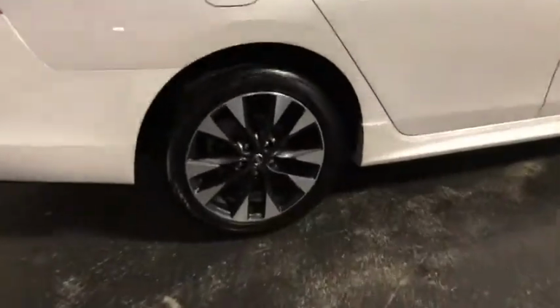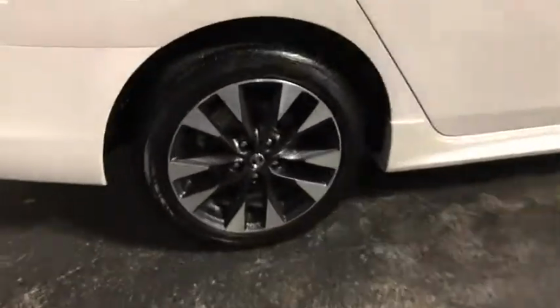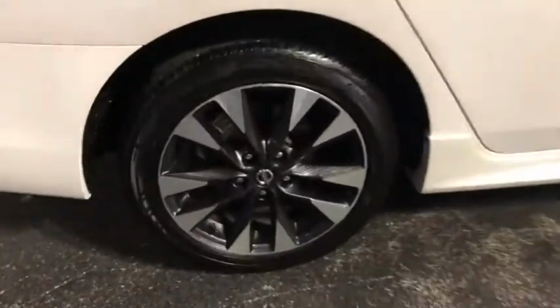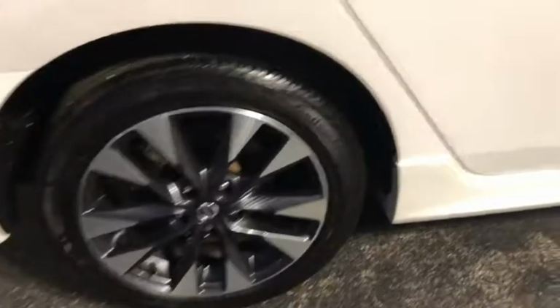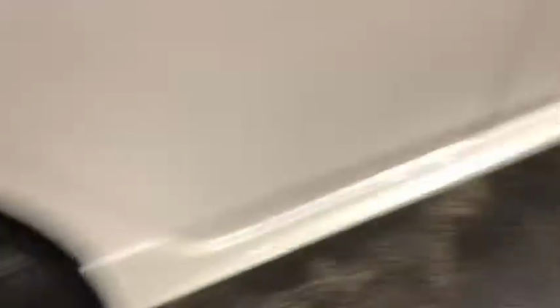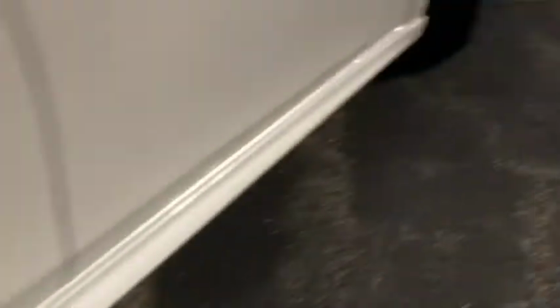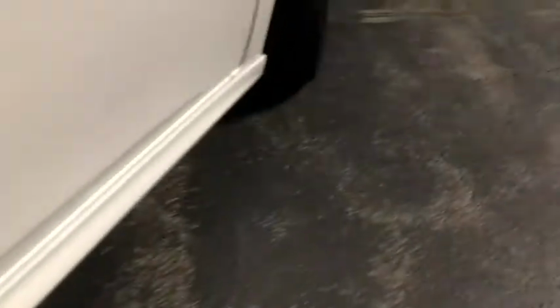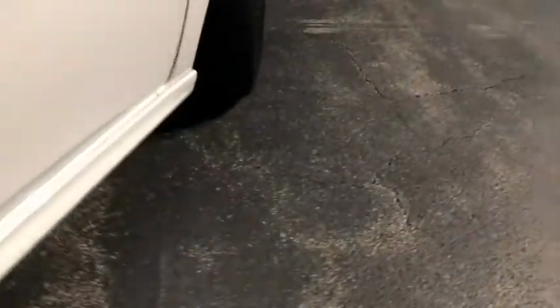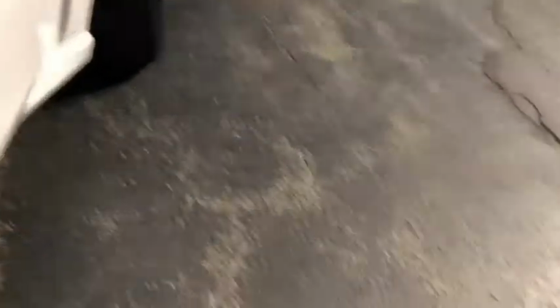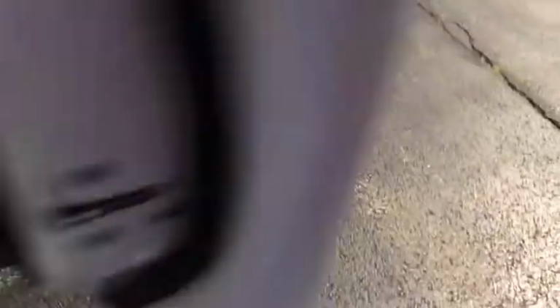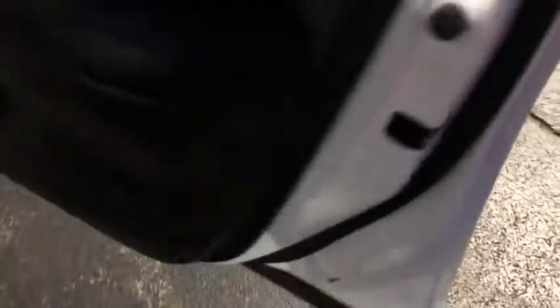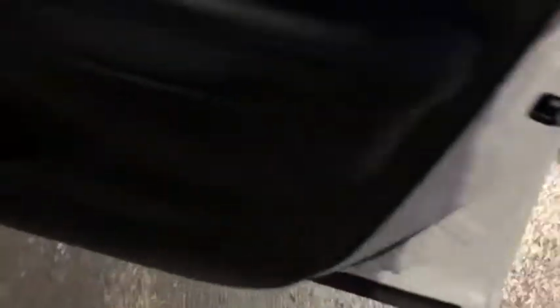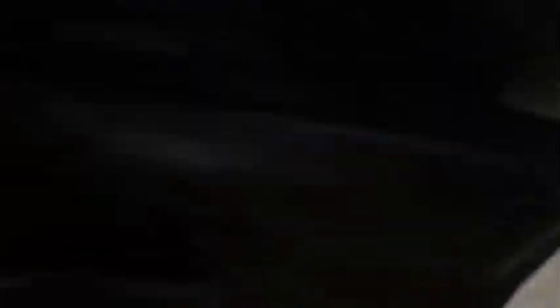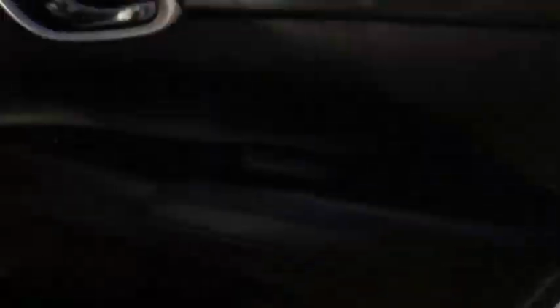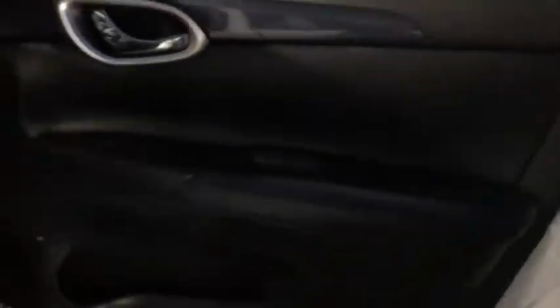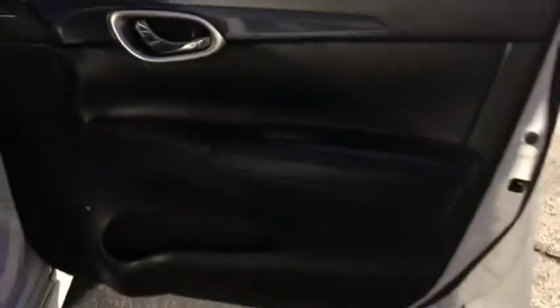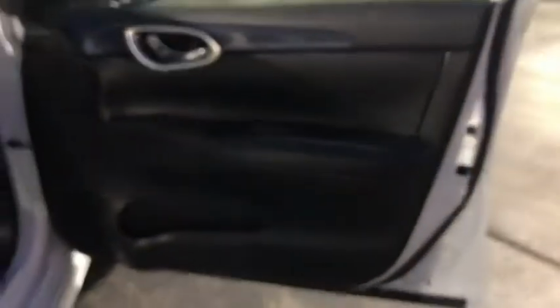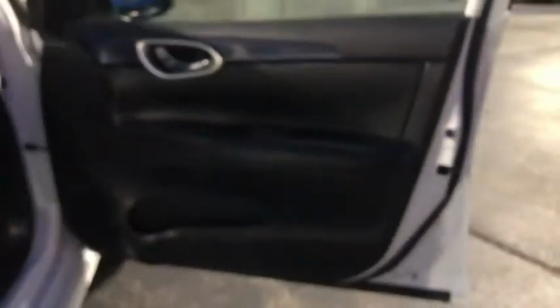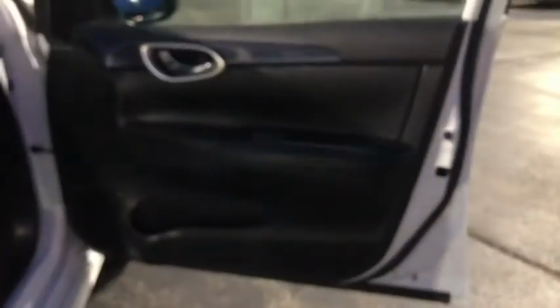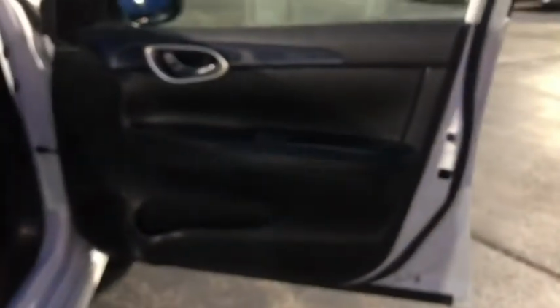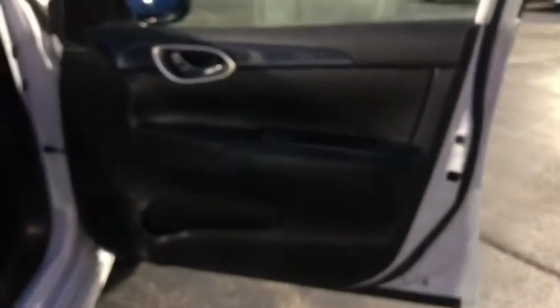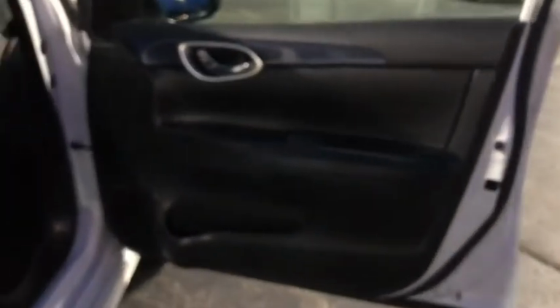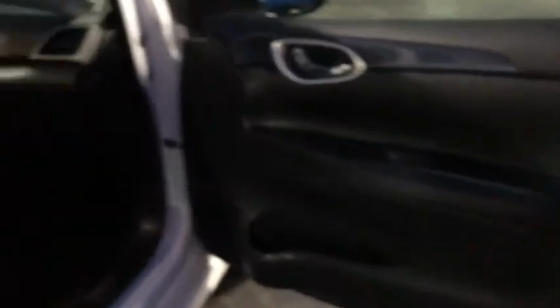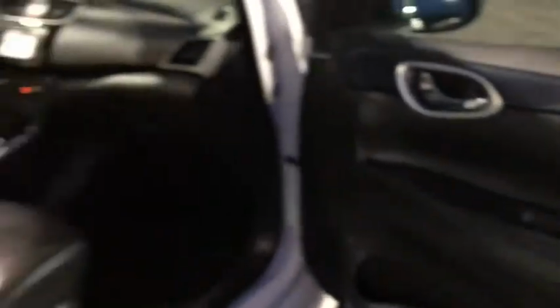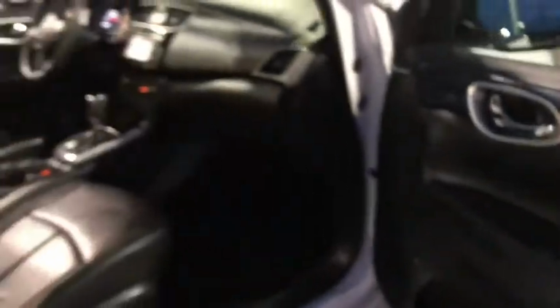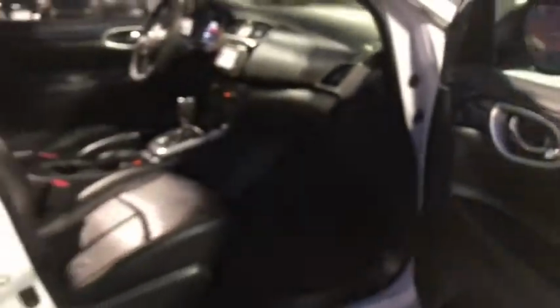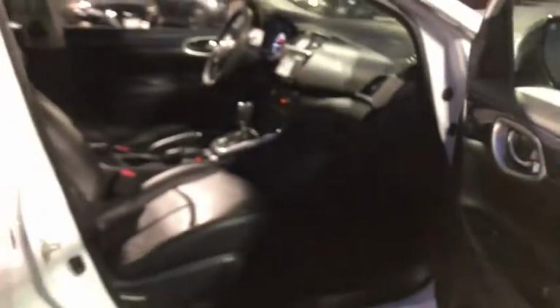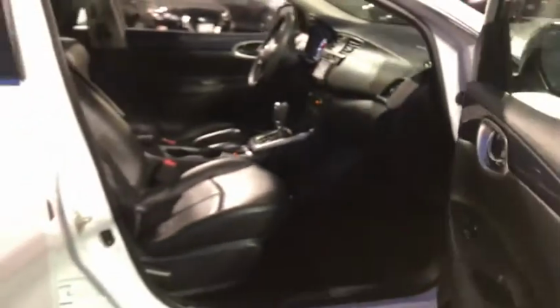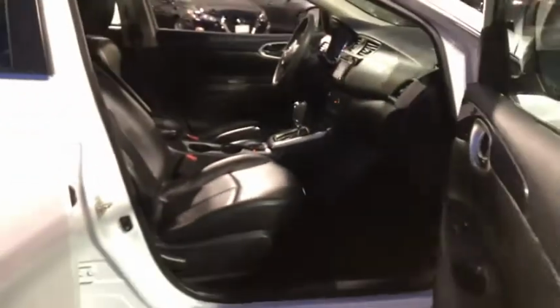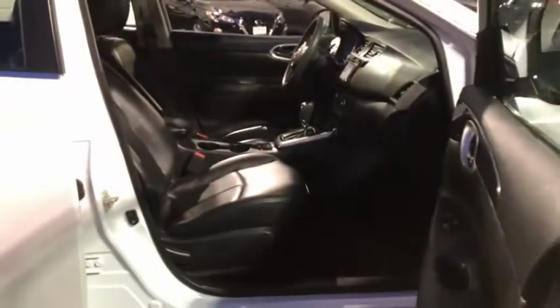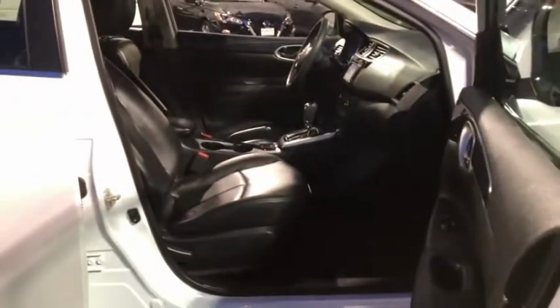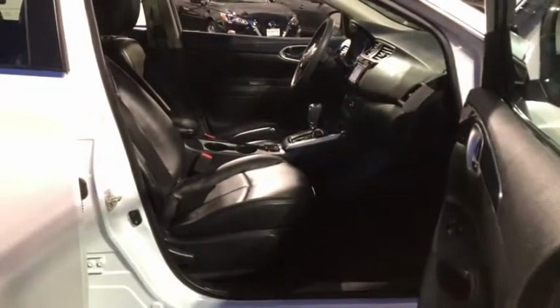Backup camera, keyless entry, leather-wrapped steering wheel, front-wheel drive, electronic stability control, fog light, trip computer, tachometer.